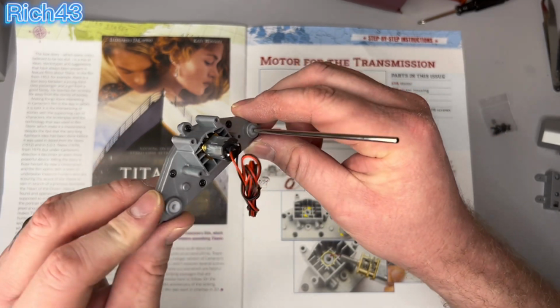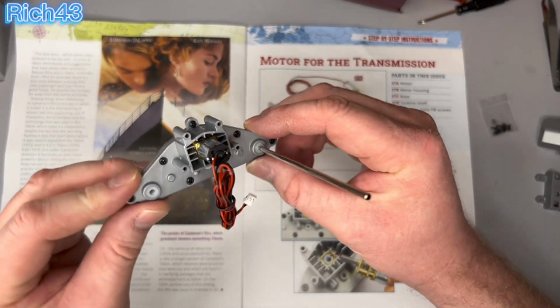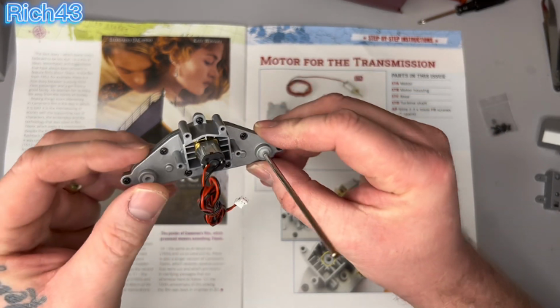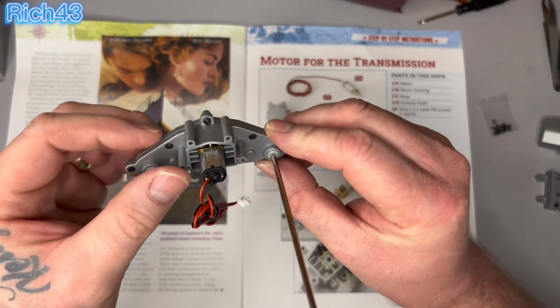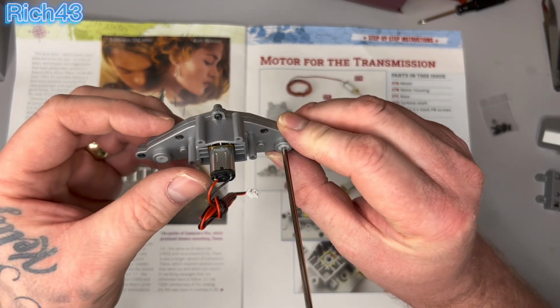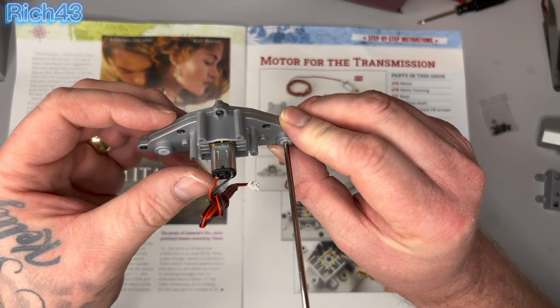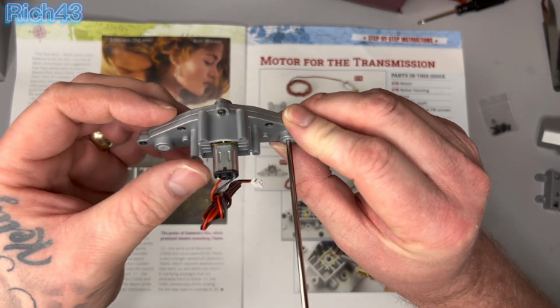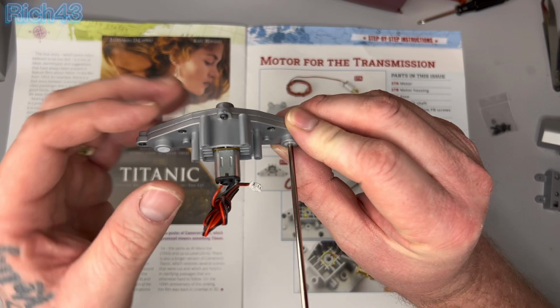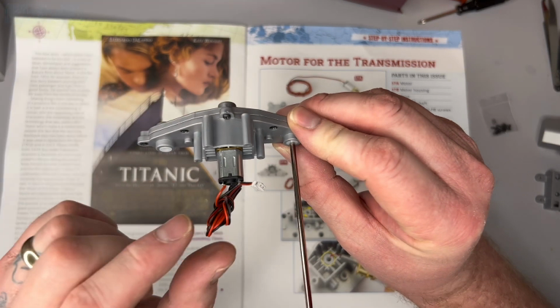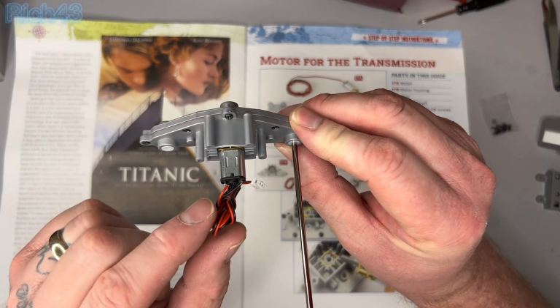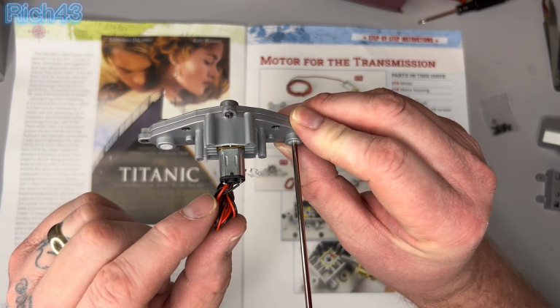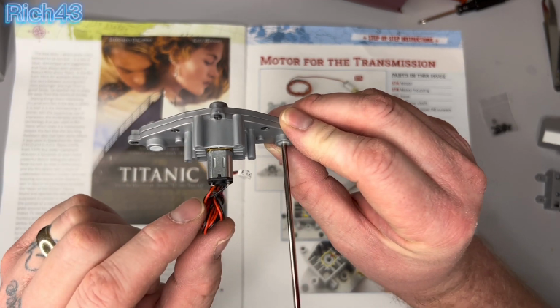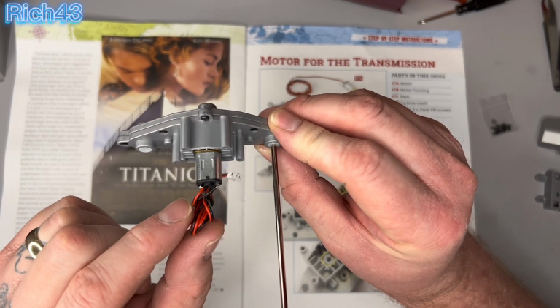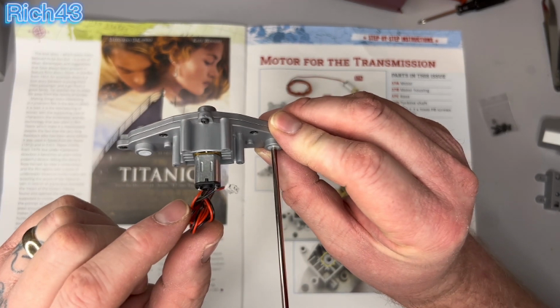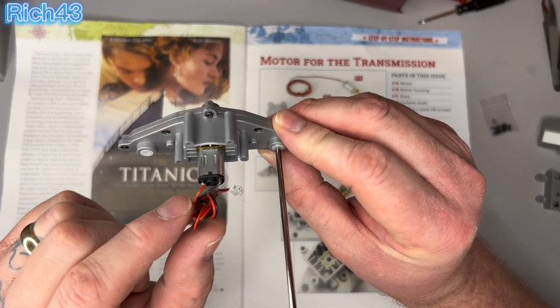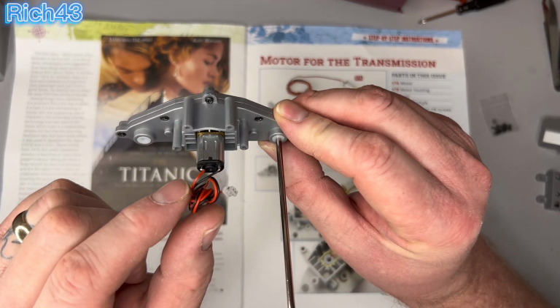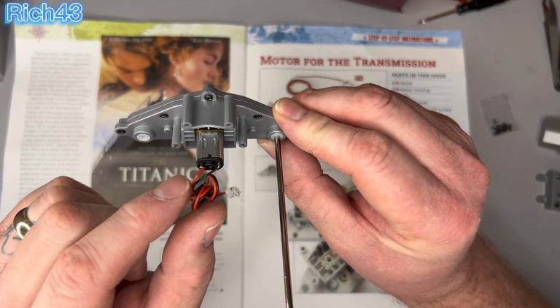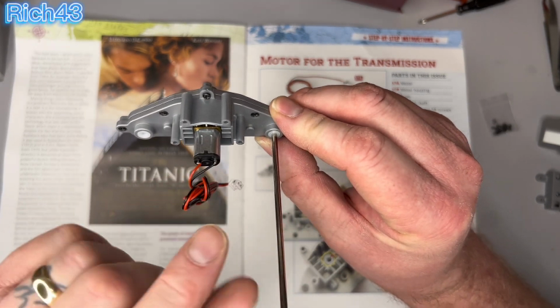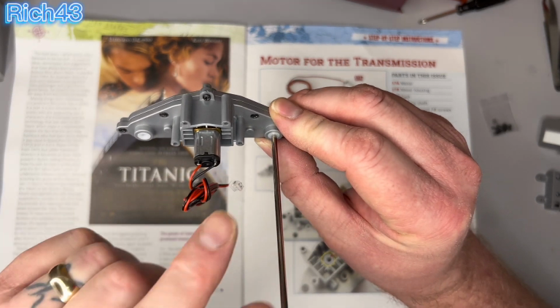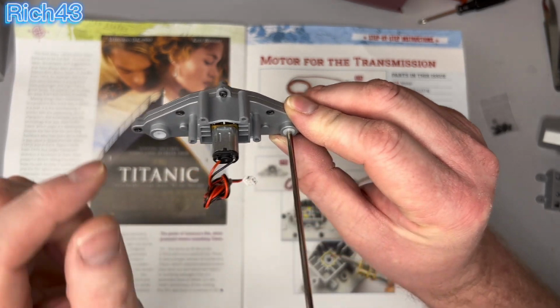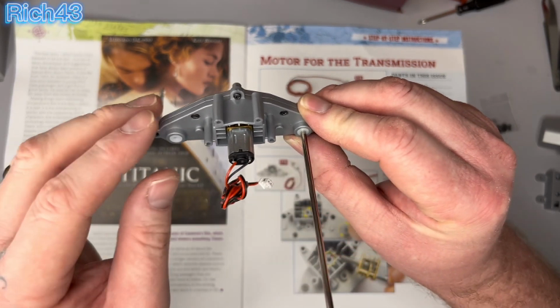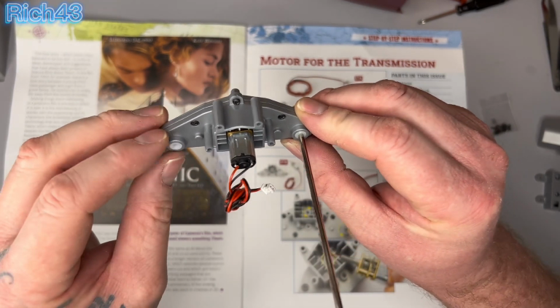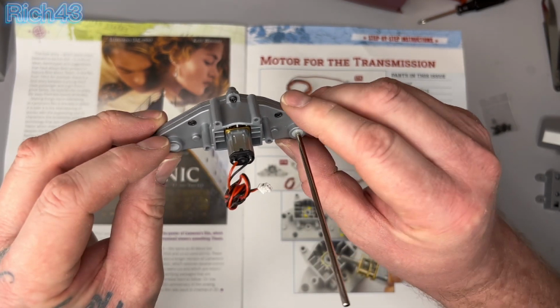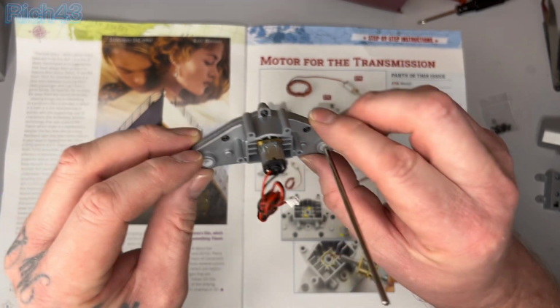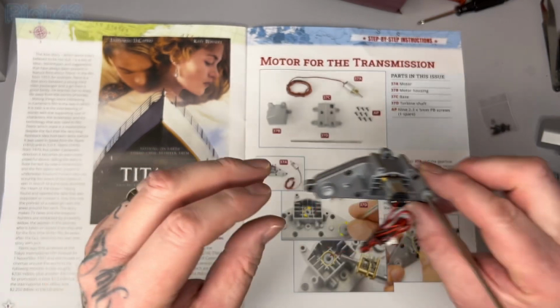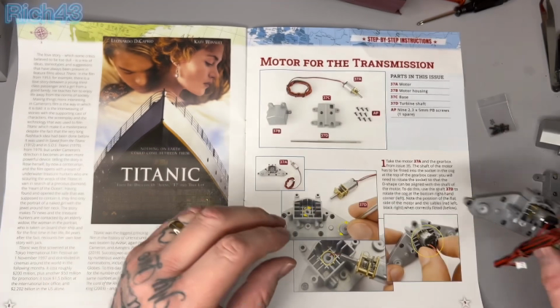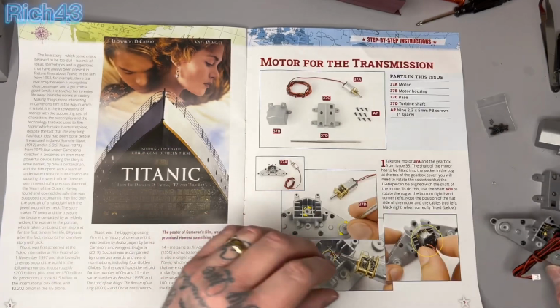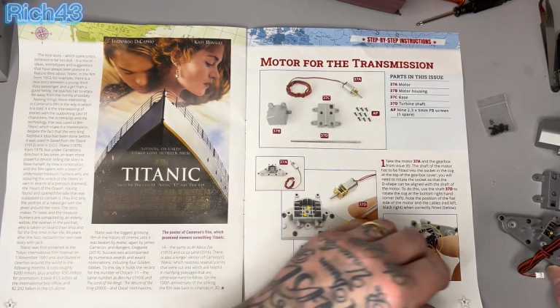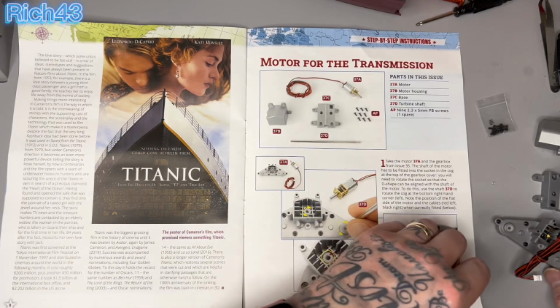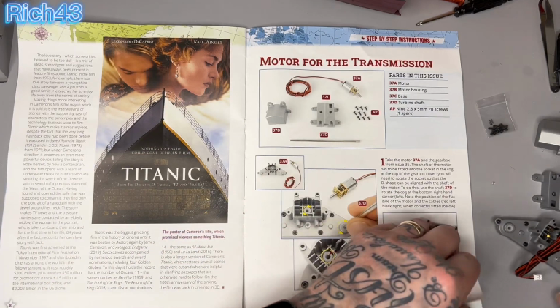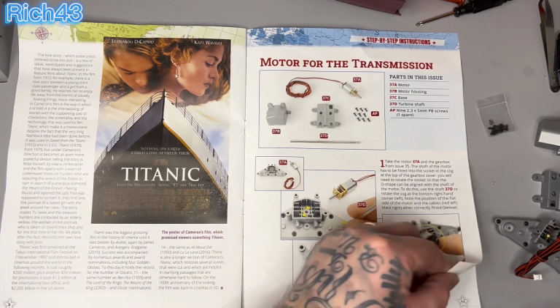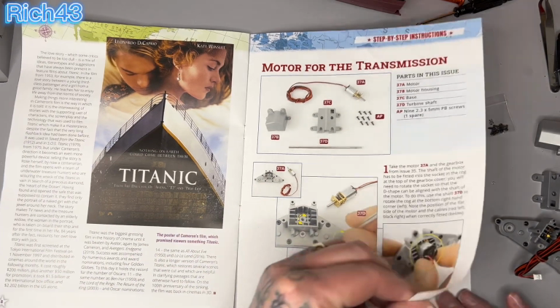Just one more thing guys — like I said earlier, make sure you've got the red wire on the left and the black wire on the right. Let's turn the page over.